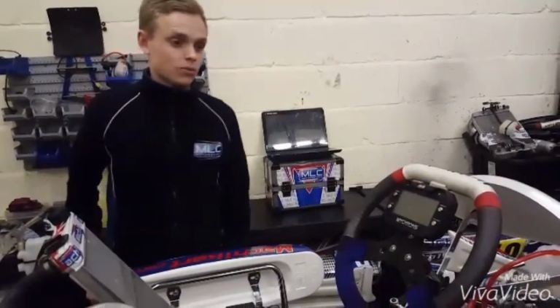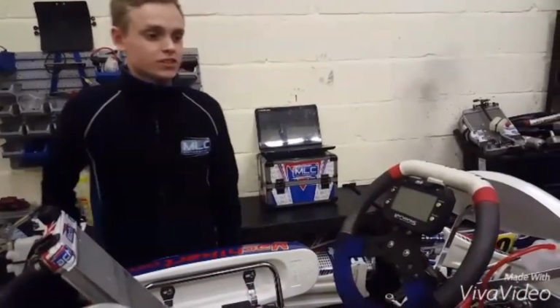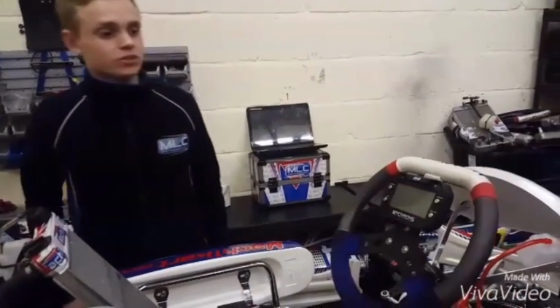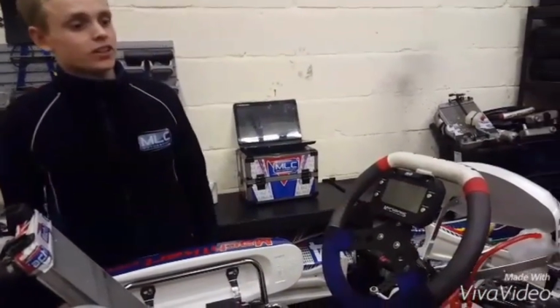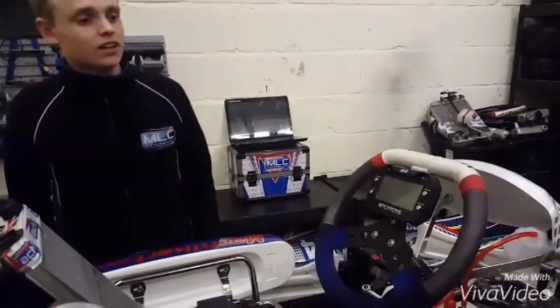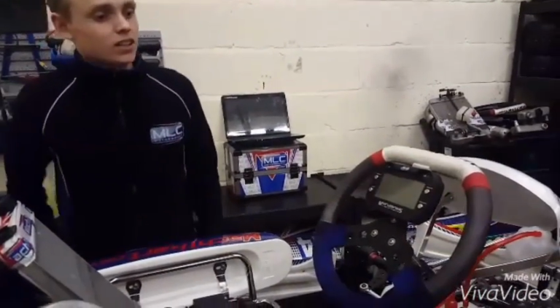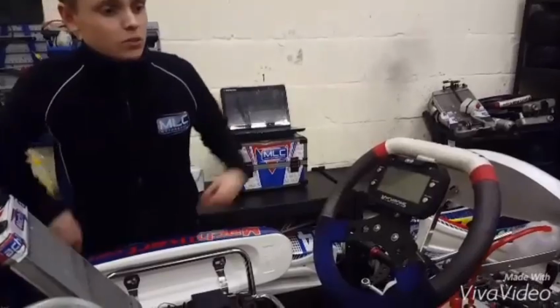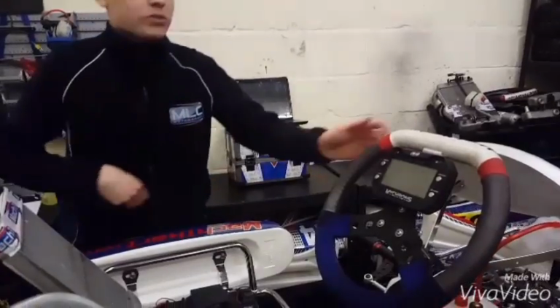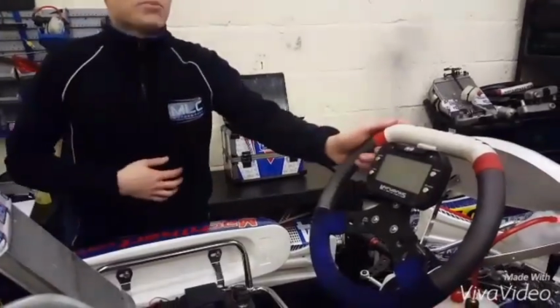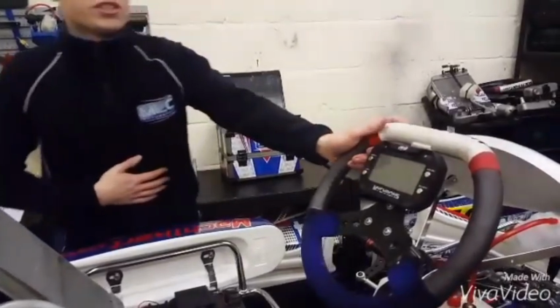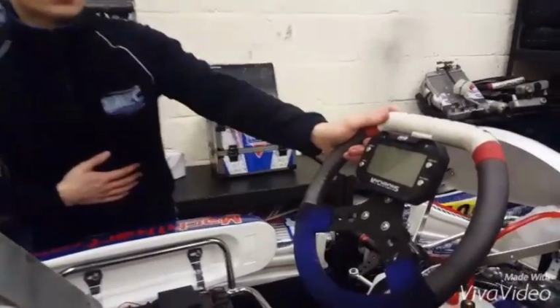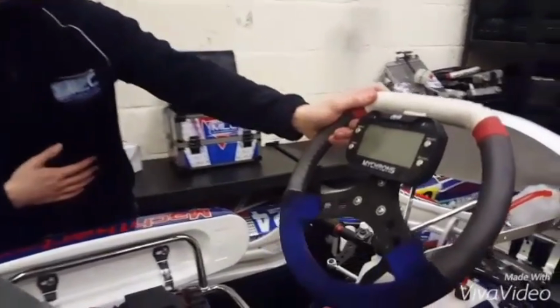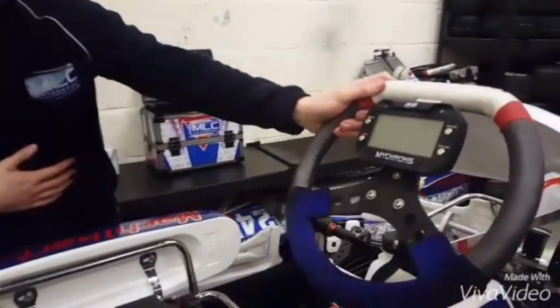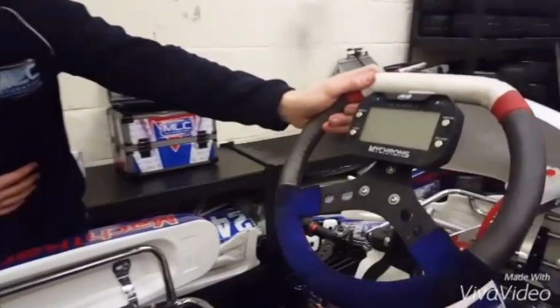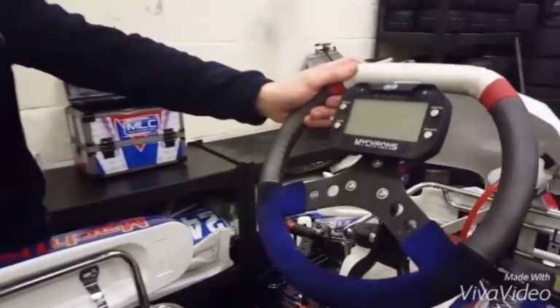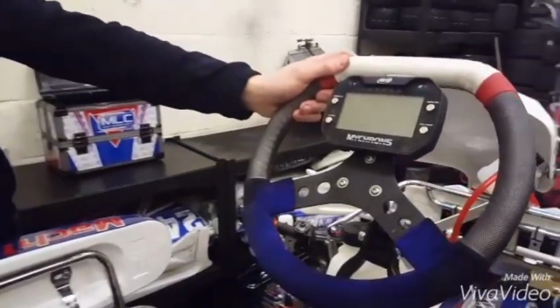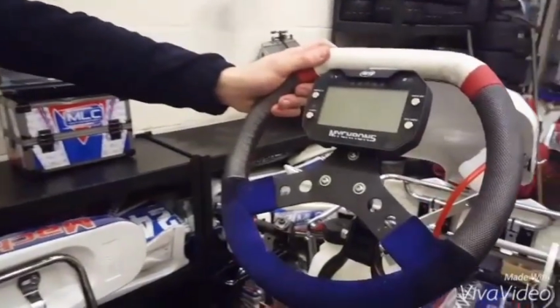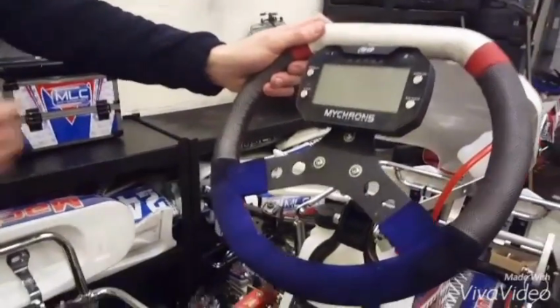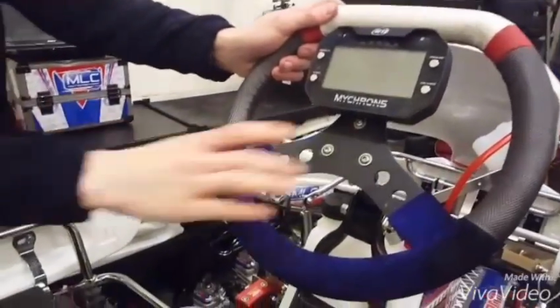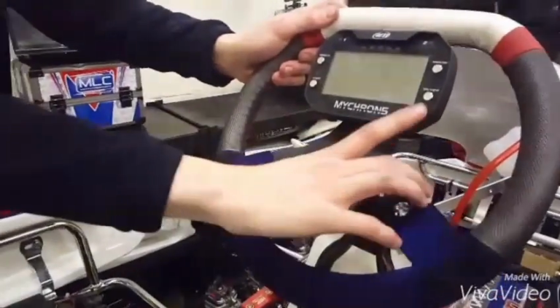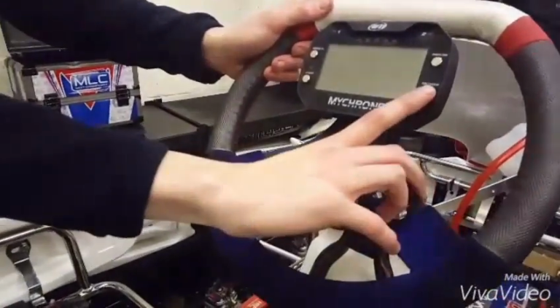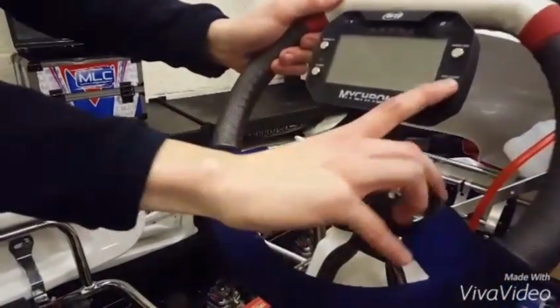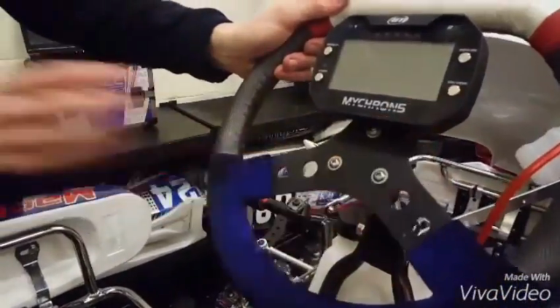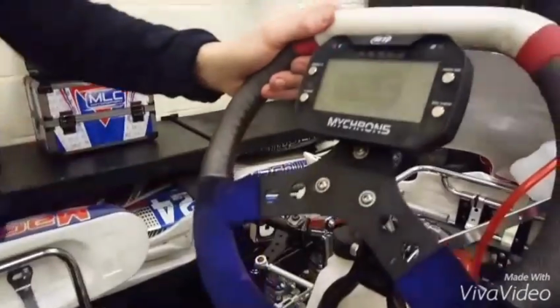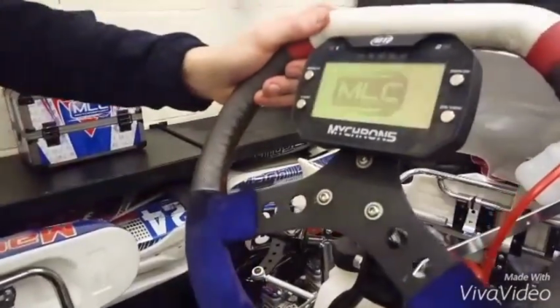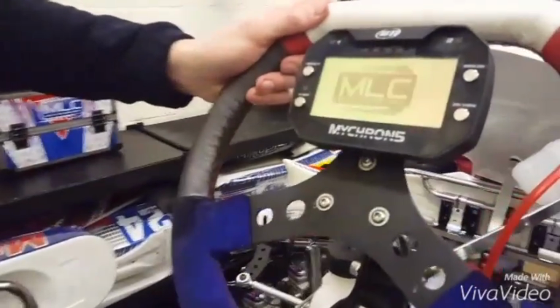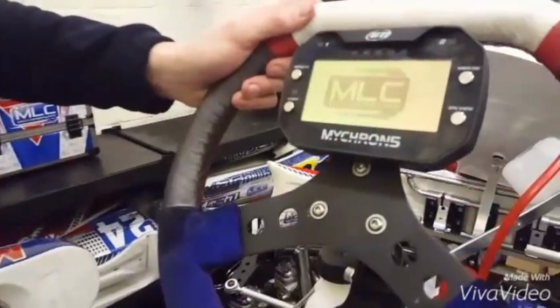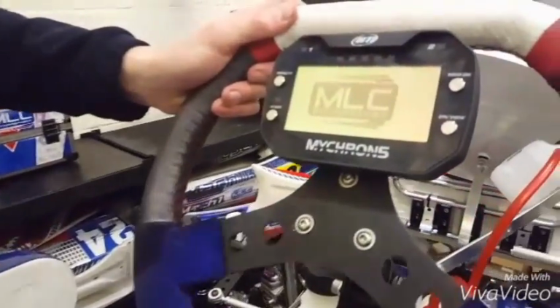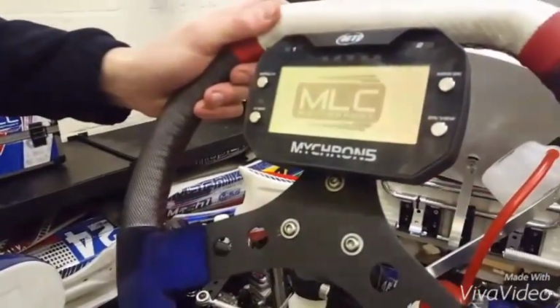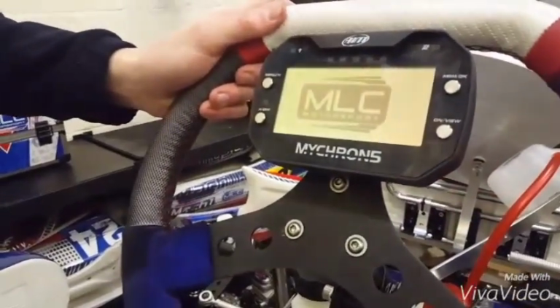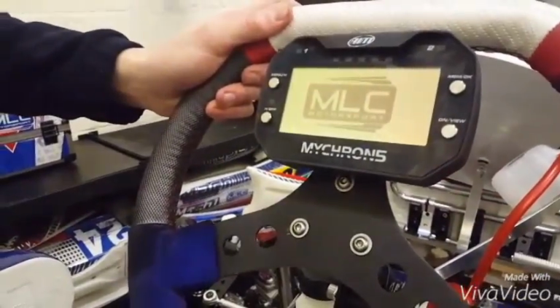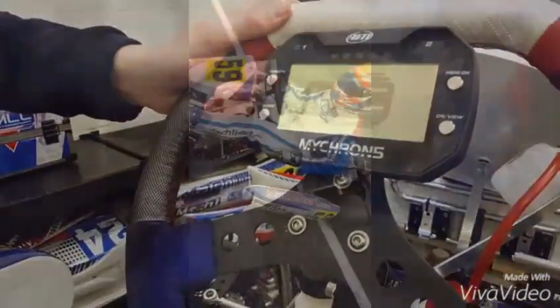Once installed on the car, along with the temperature sensor and the RPM lead, you're ready to go. We switch it on, and you'll see there's a custom logo already on the screen.